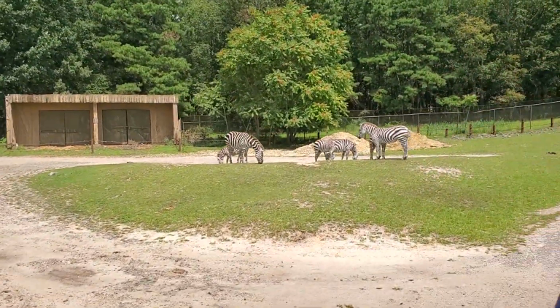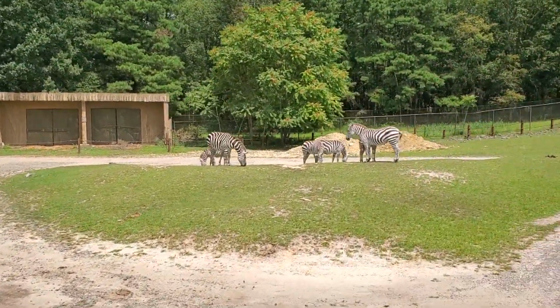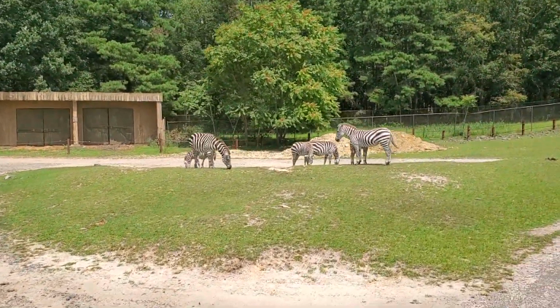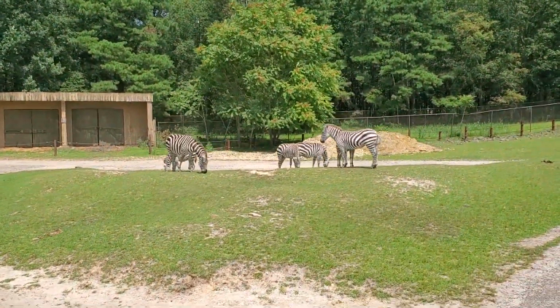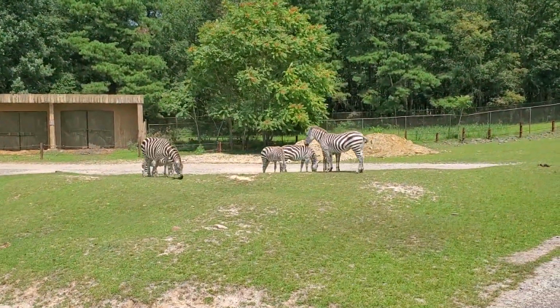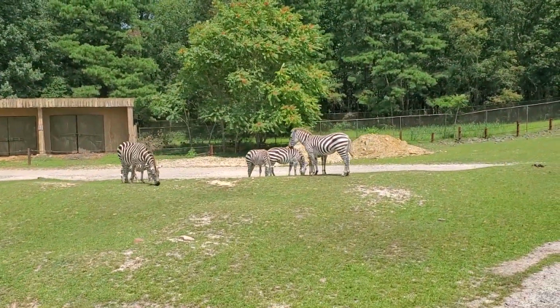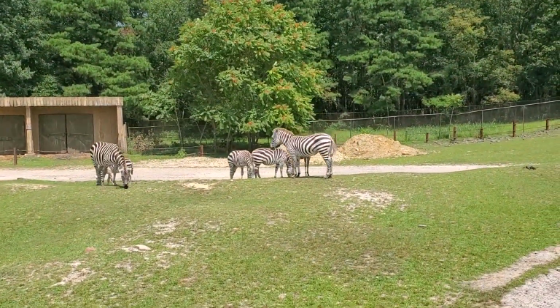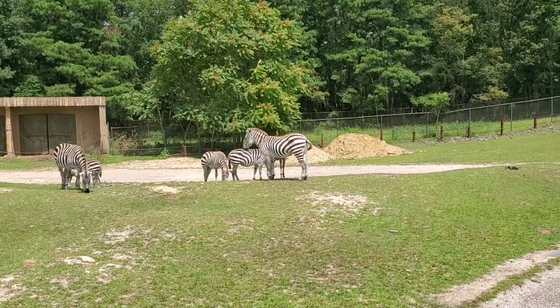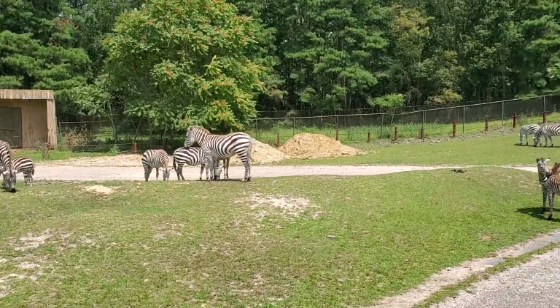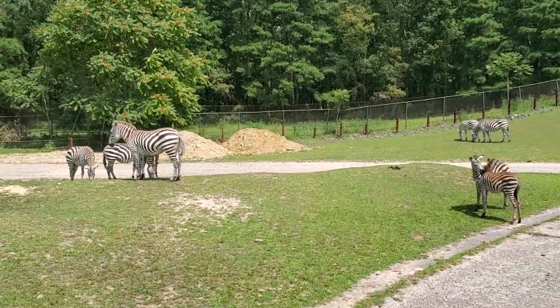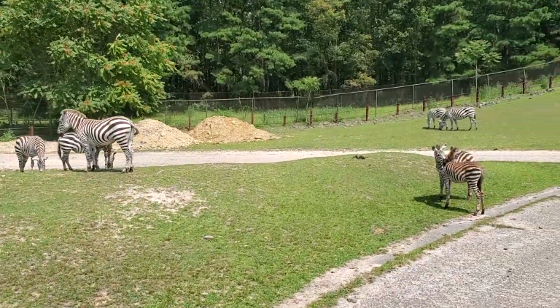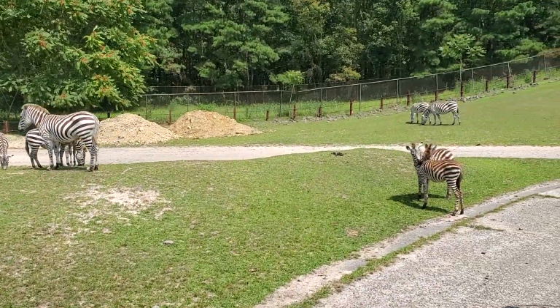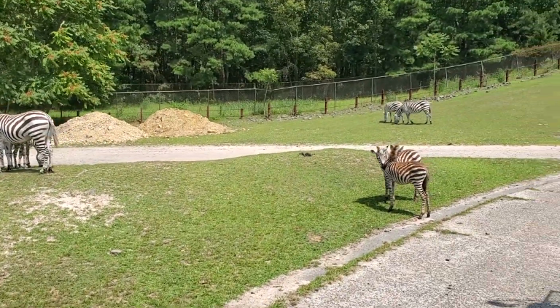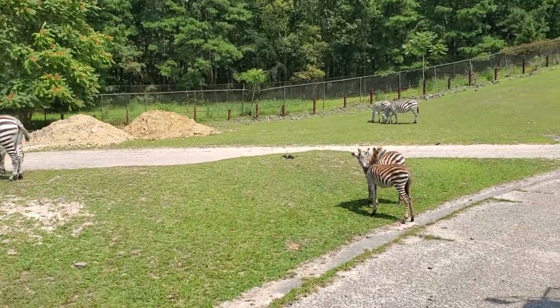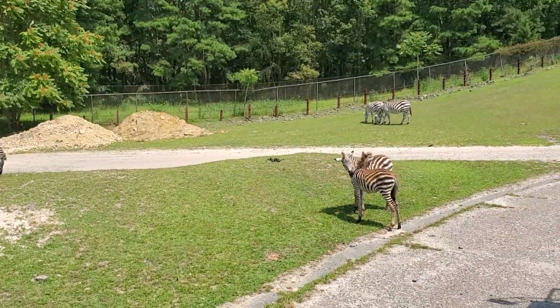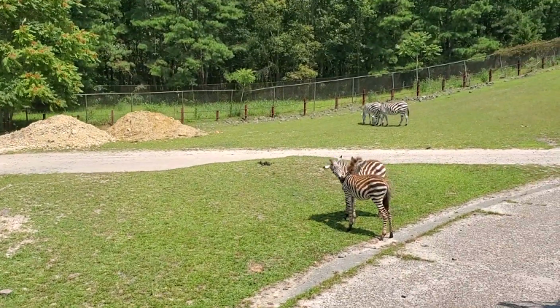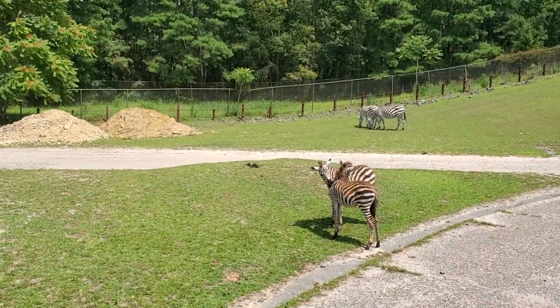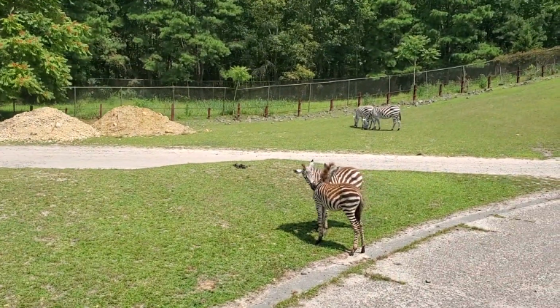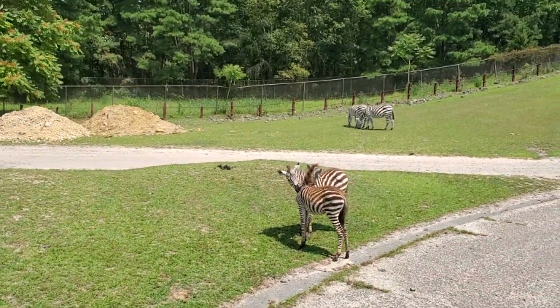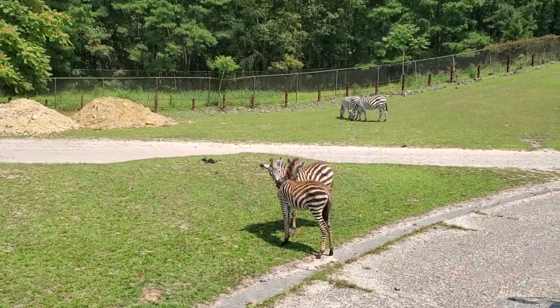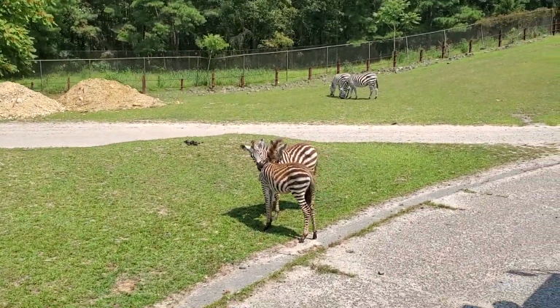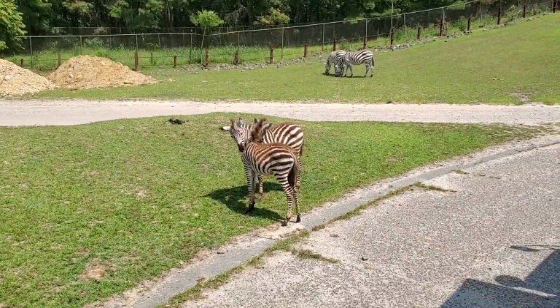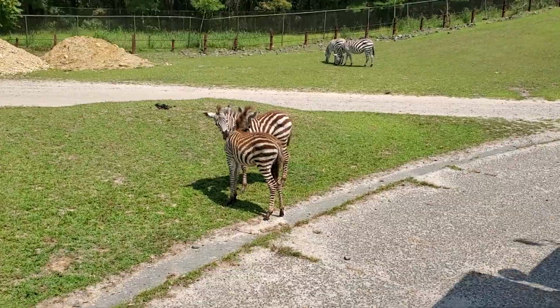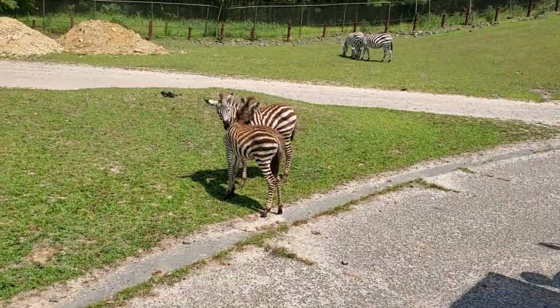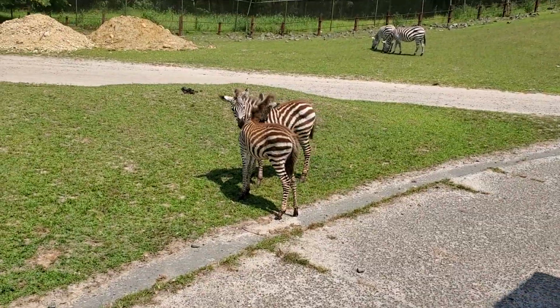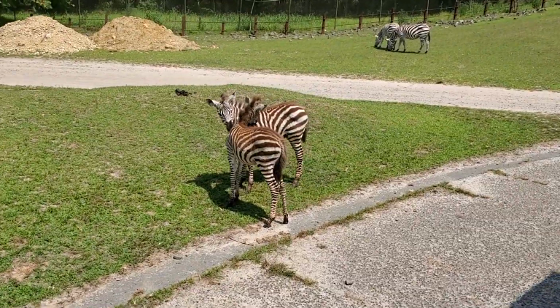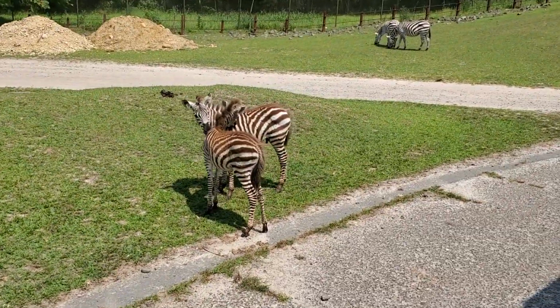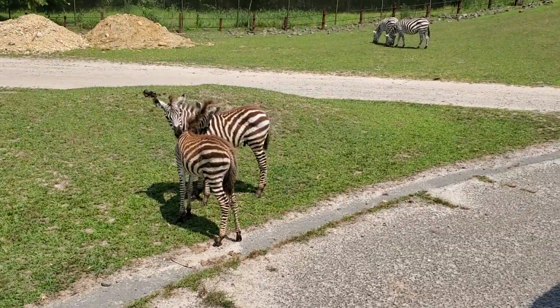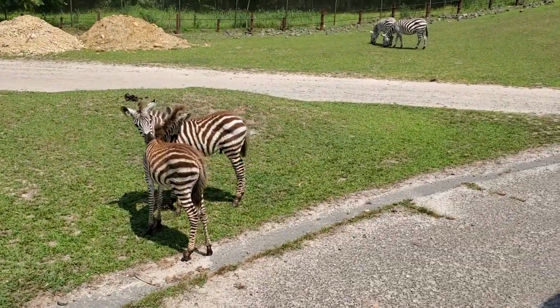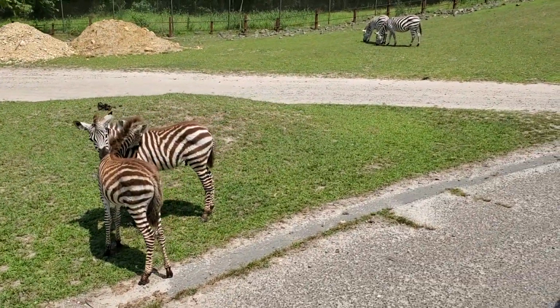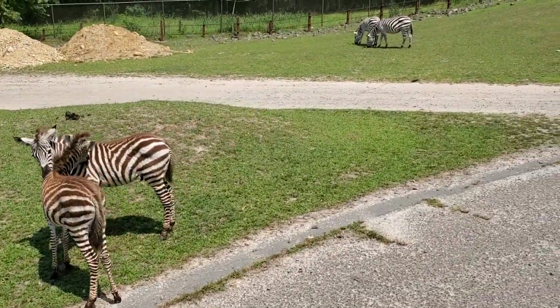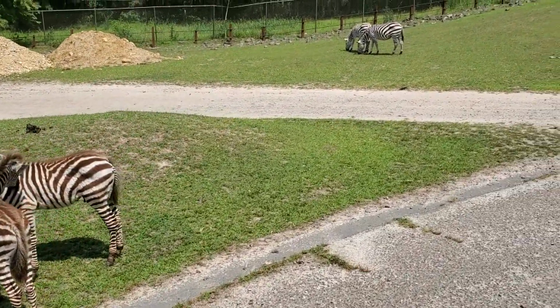Zebras — we've got a lot of baby zebra foals in the mix here, I think there's six or seven of them. Zebras are closely related to donkeys. They are very aggressive, which is the reason they were never domesticated.